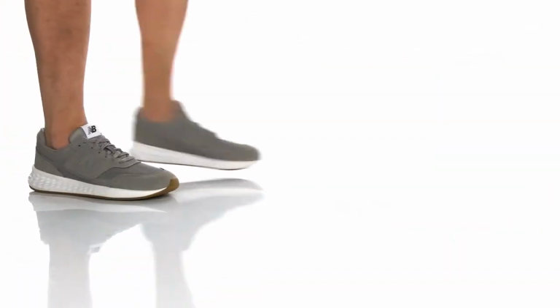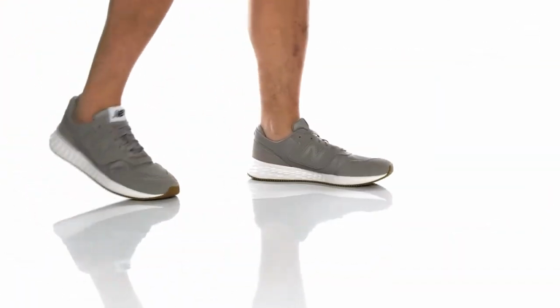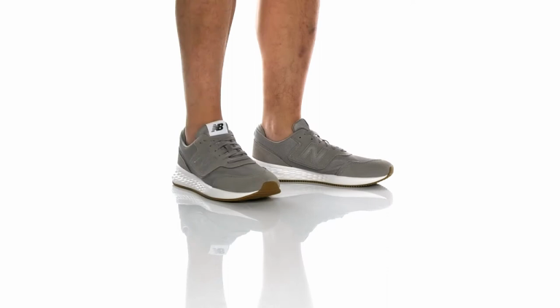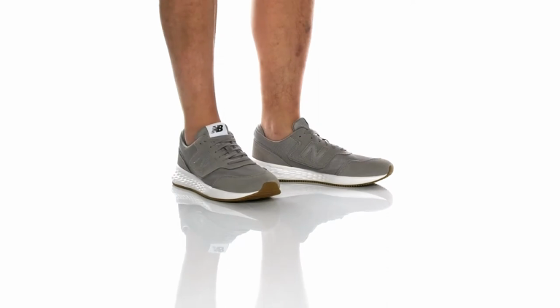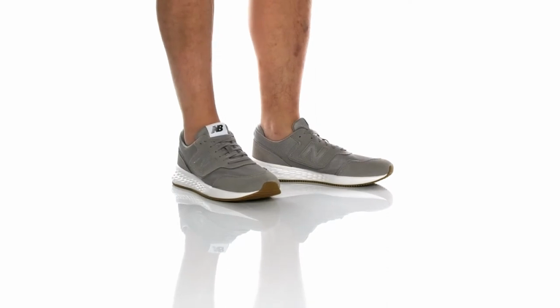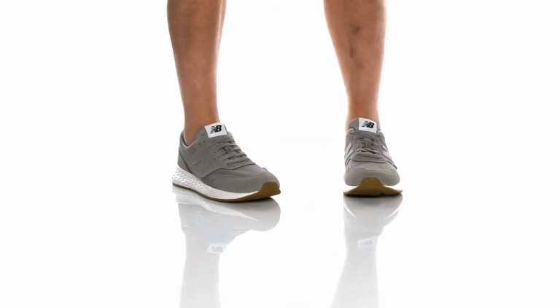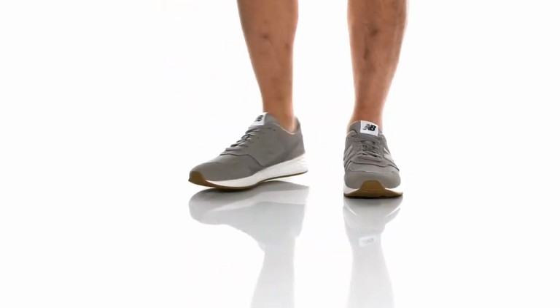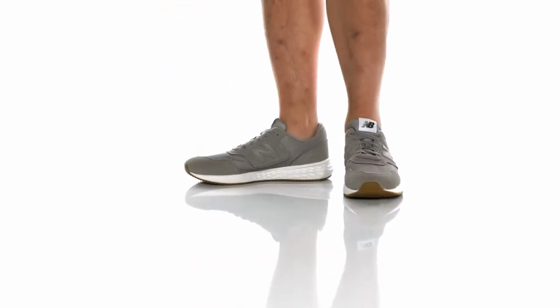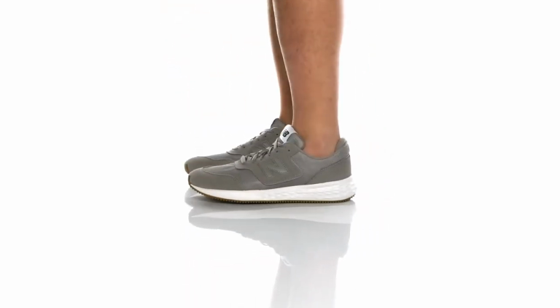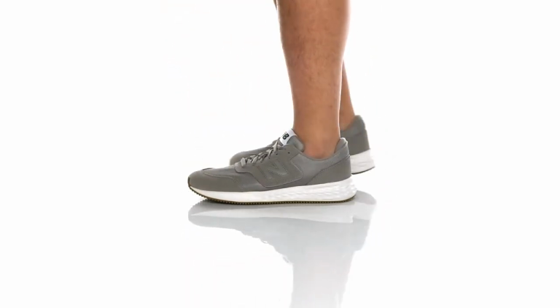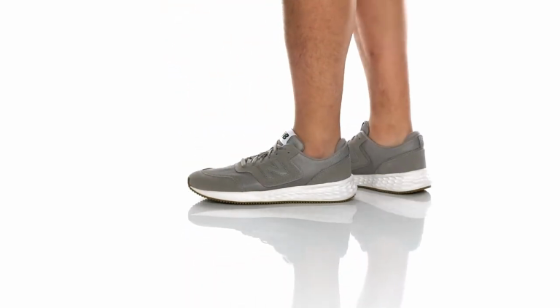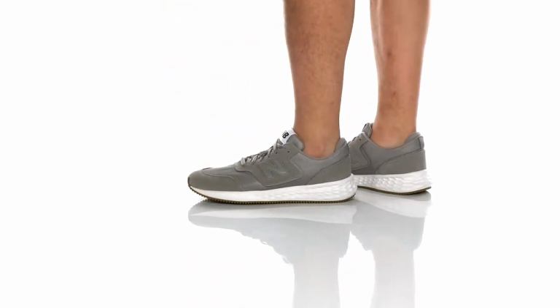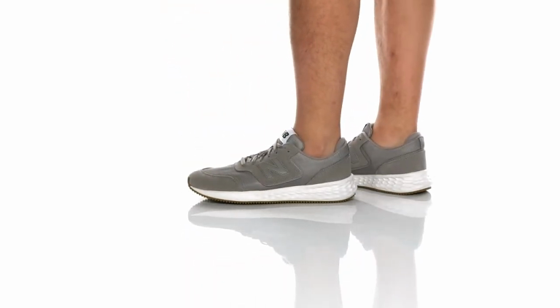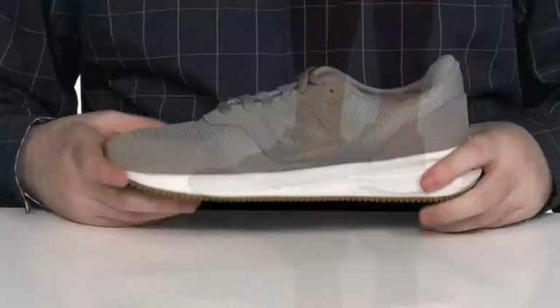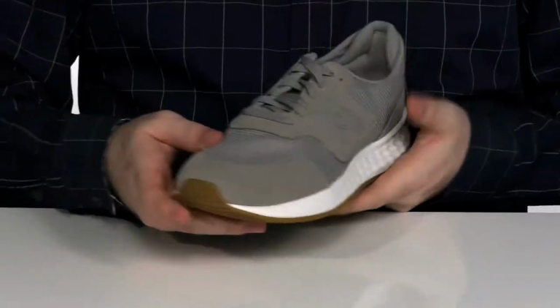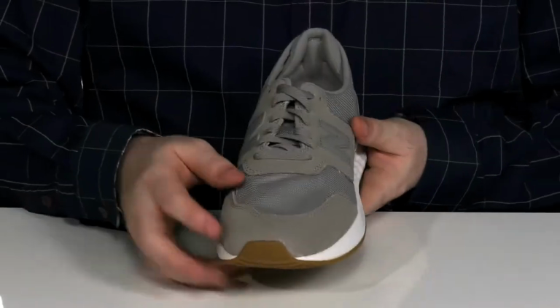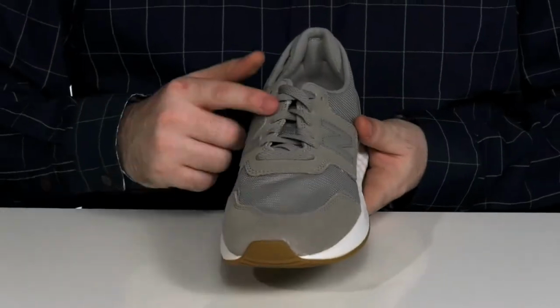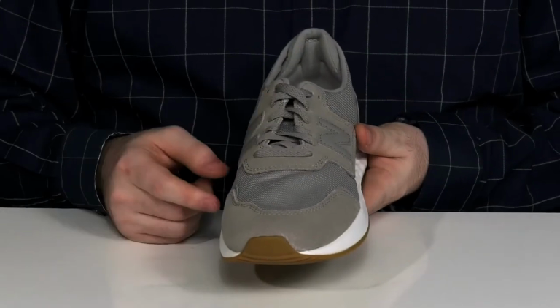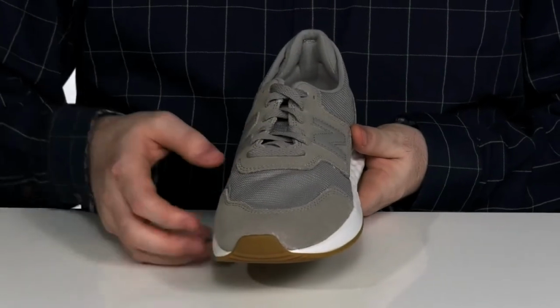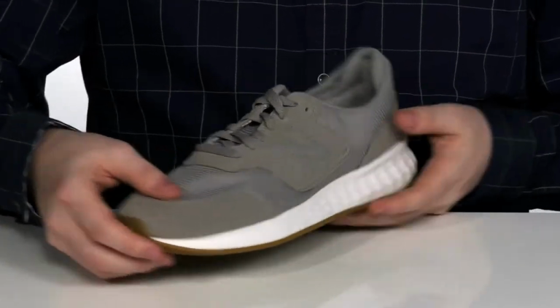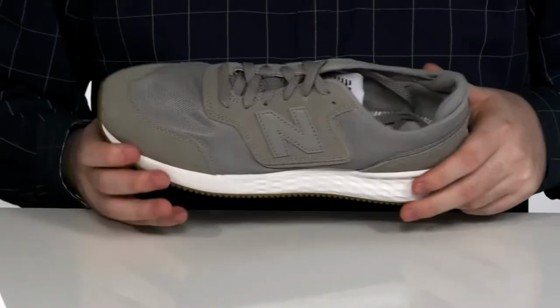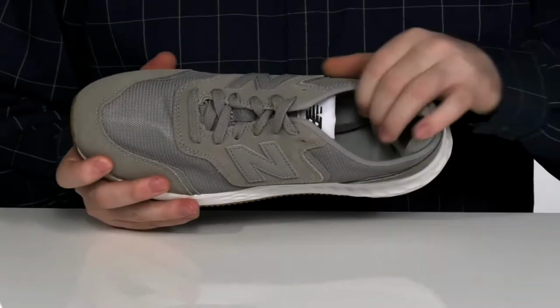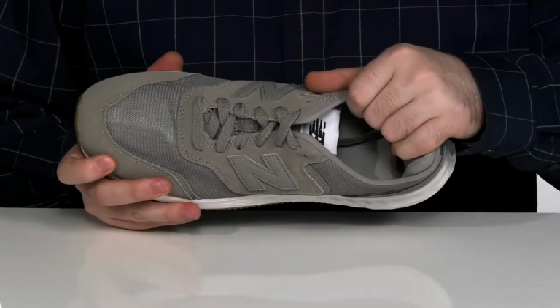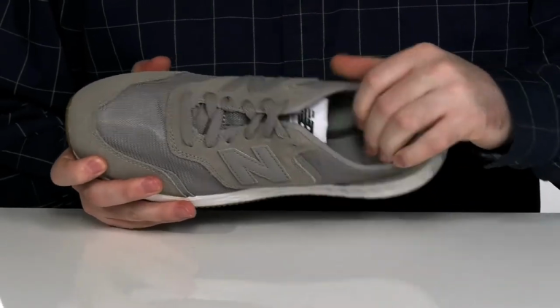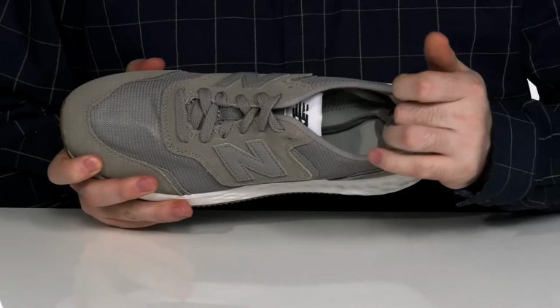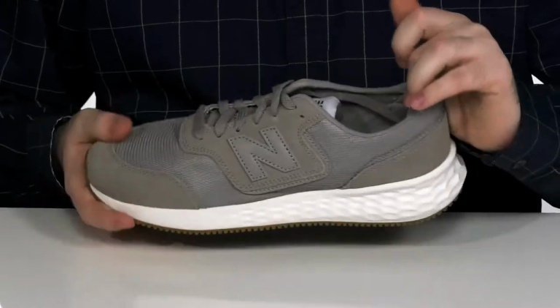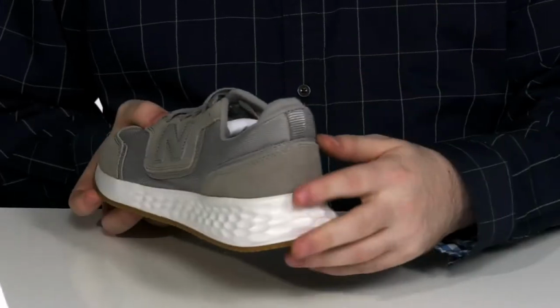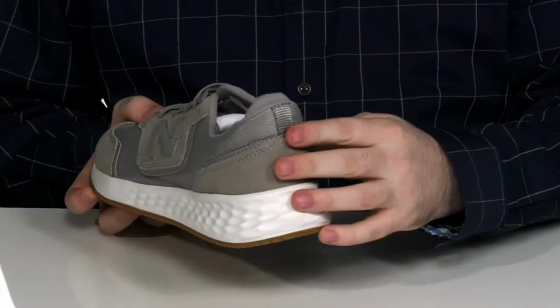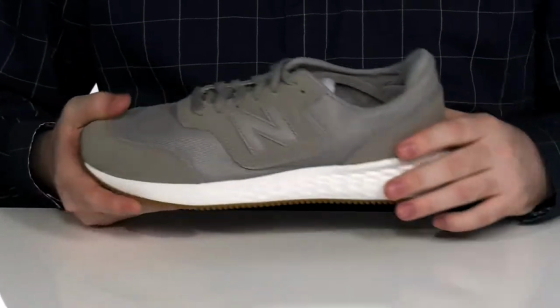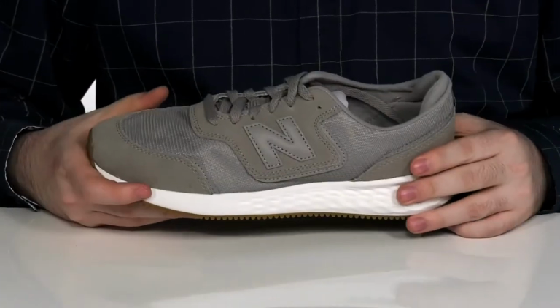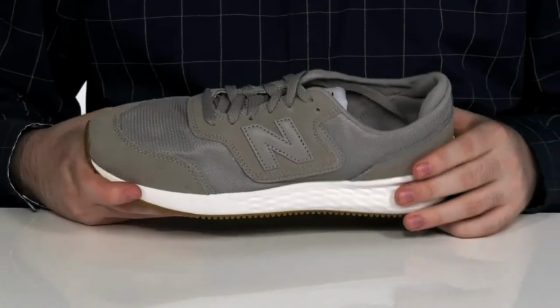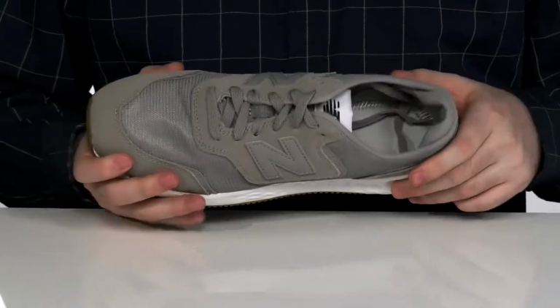These great New Balance shoes have a mesh and suede upper in this excellent casual style. It's got a thin lace up there to give you the perfect fit with a very padded lining on the inside, especially in the heel zone to give you that locked-in supportive feel.